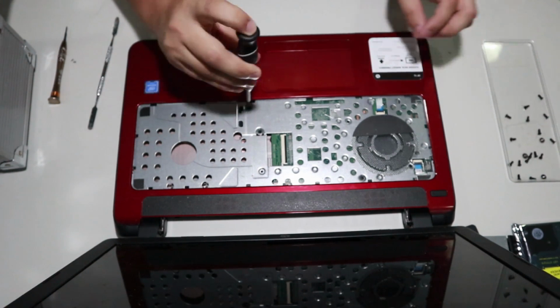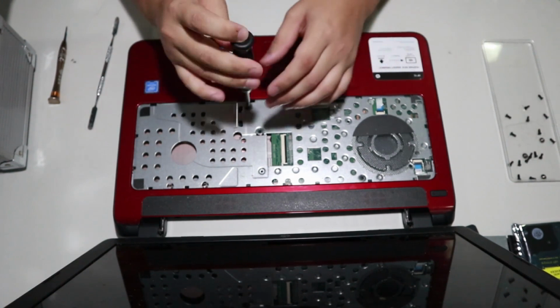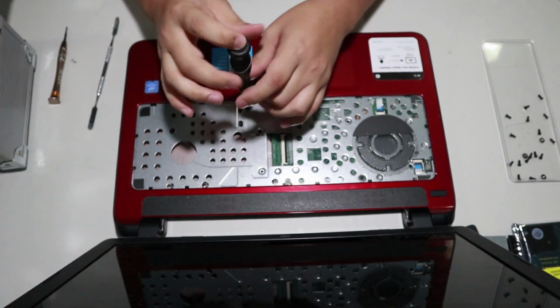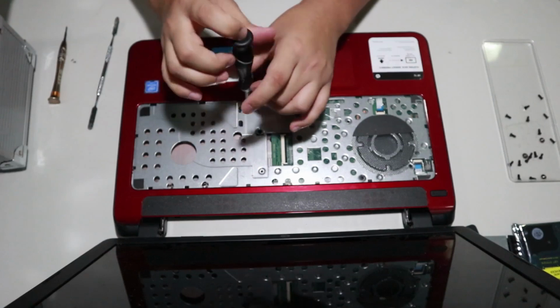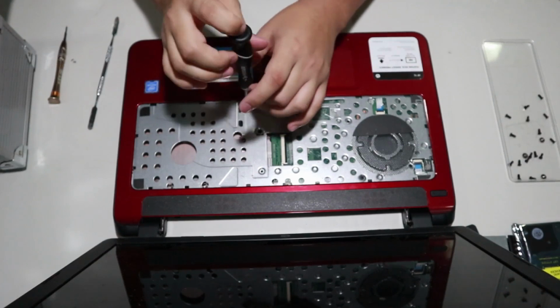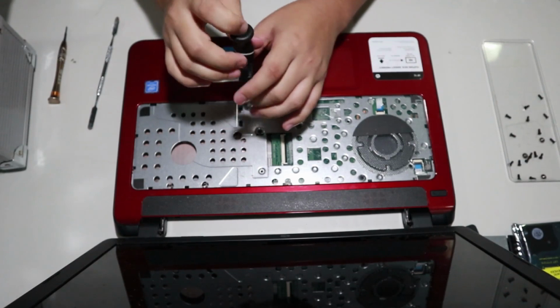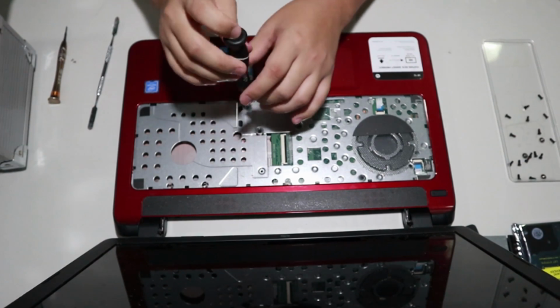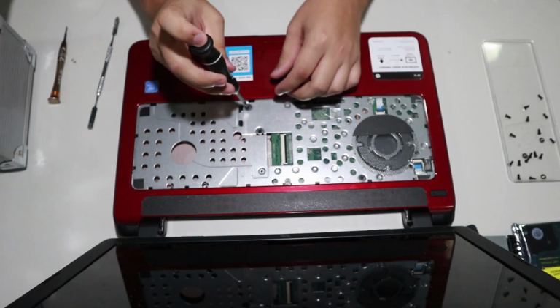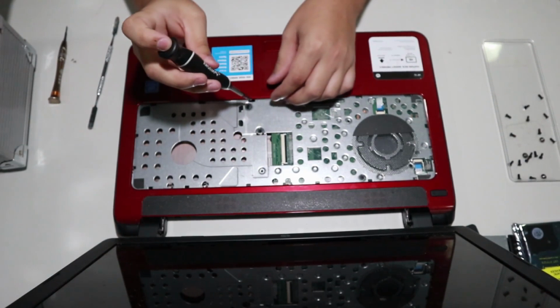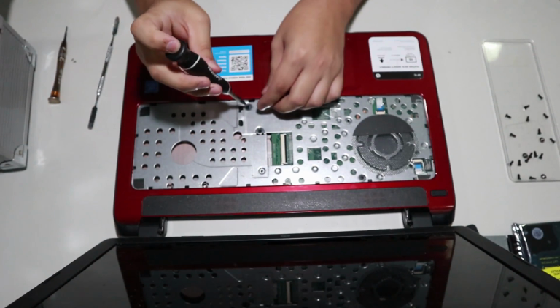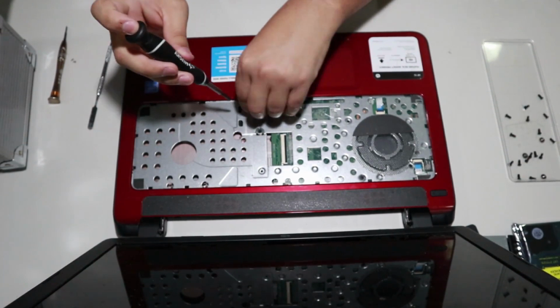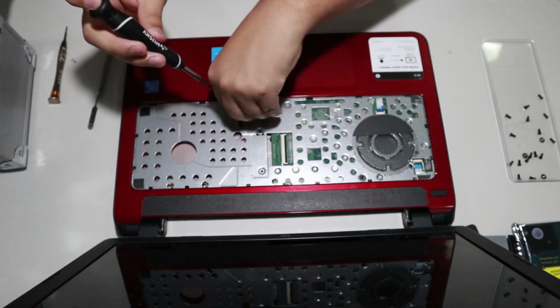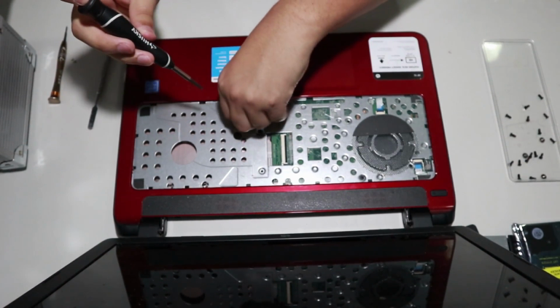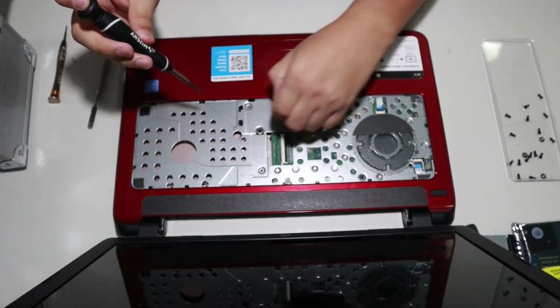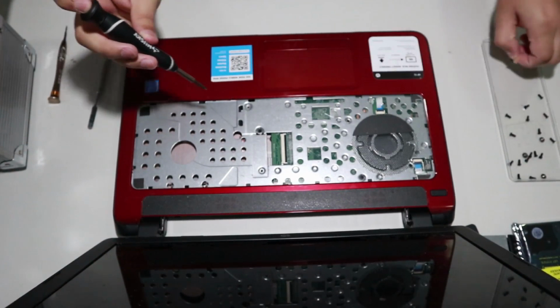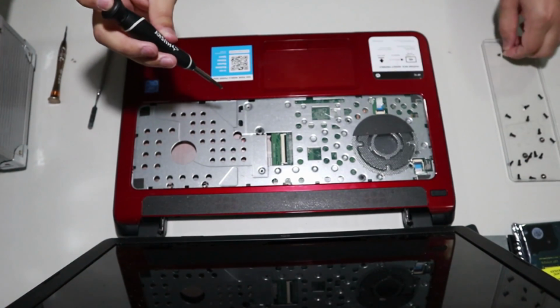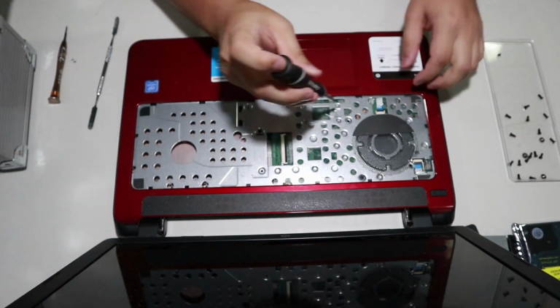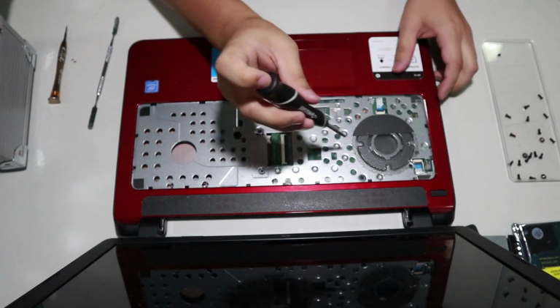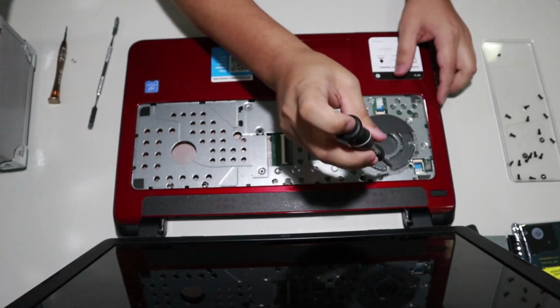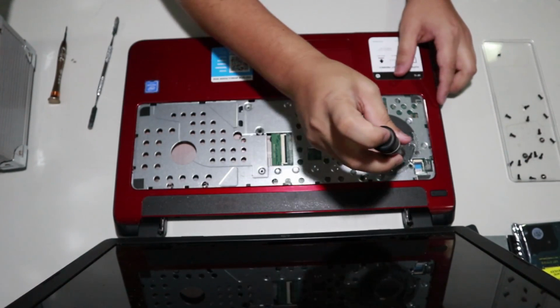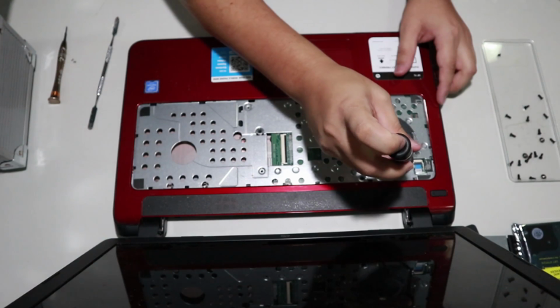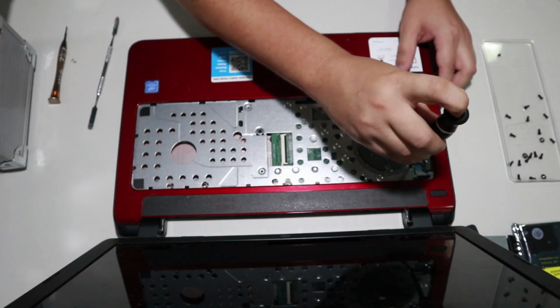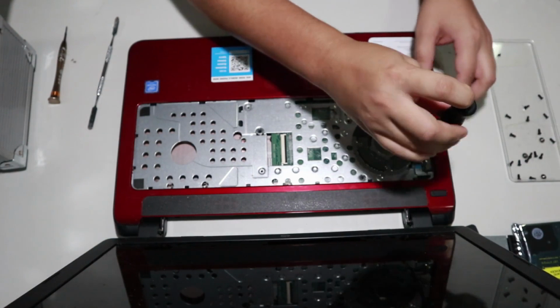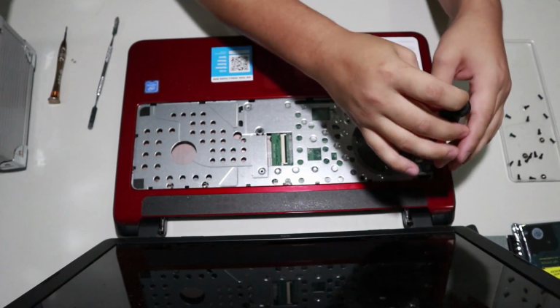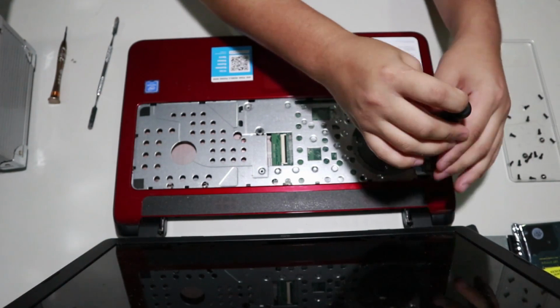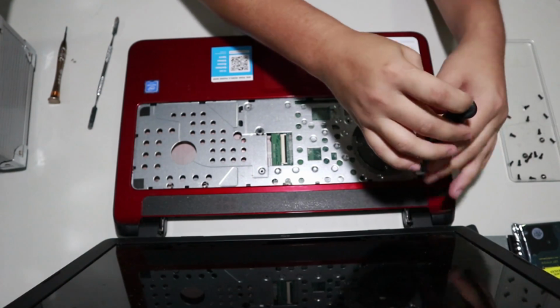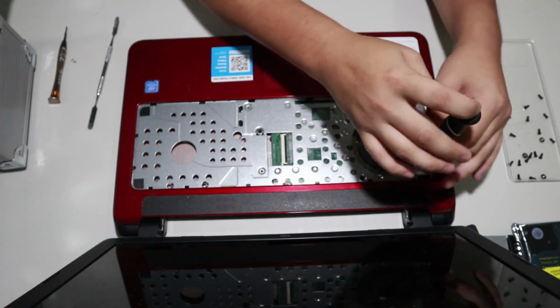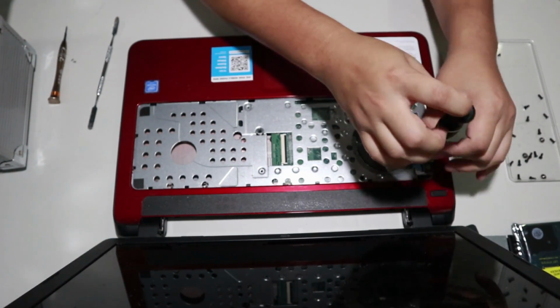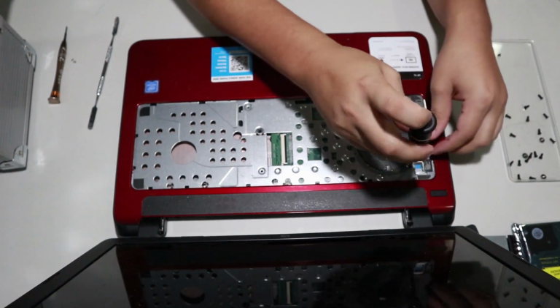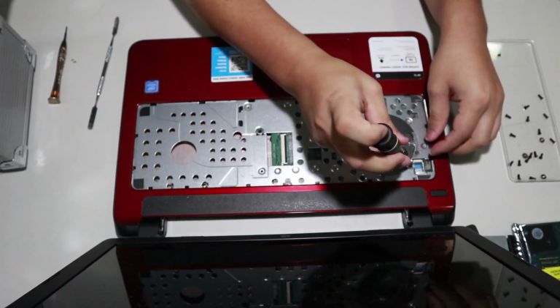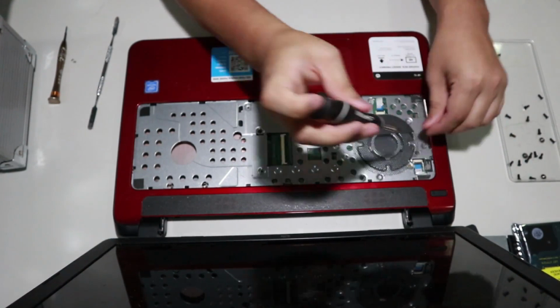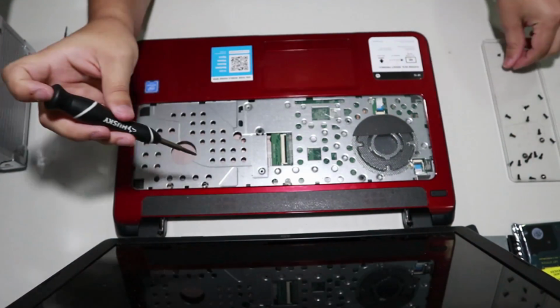Now under the keyboard you will find more screws. Keep in mind these are different size screws, so keep them separated. You have to put these back exactly where they belong — don't mix them up with the other ones.